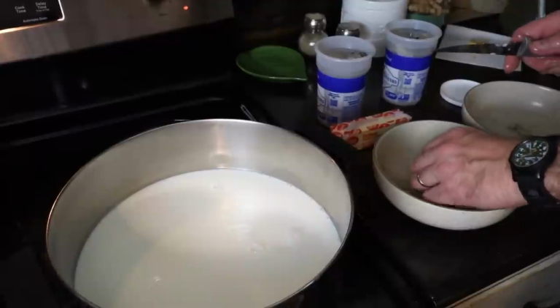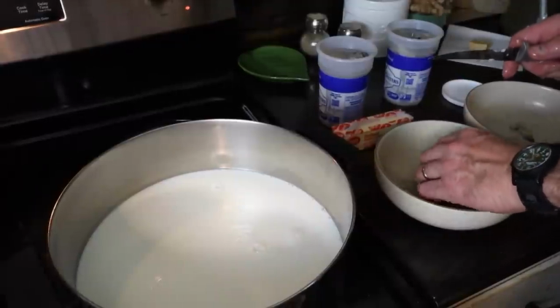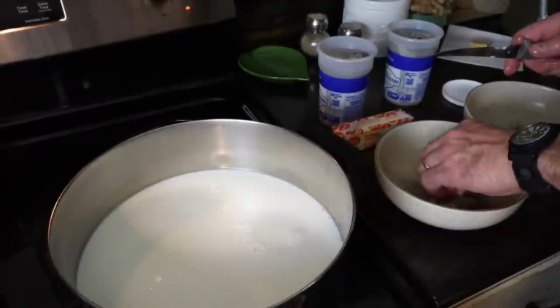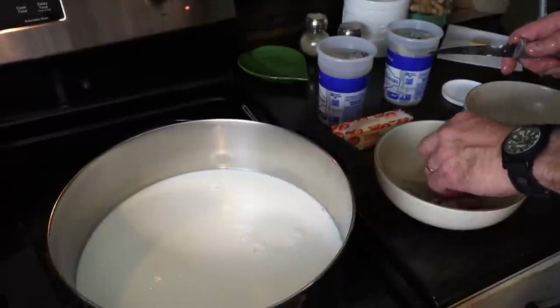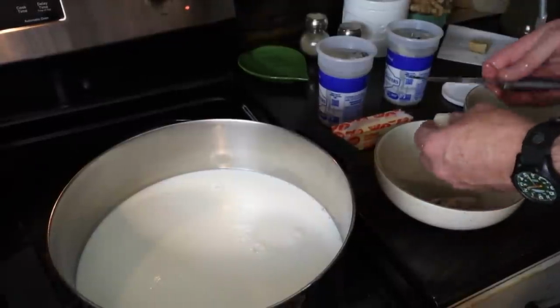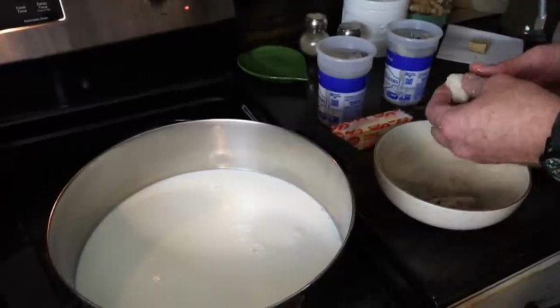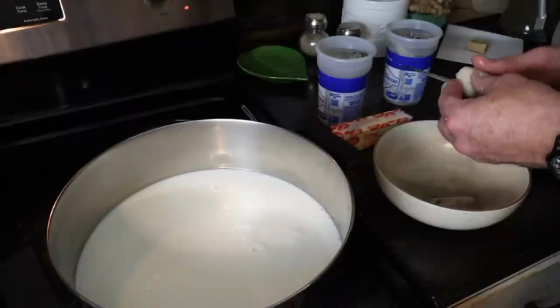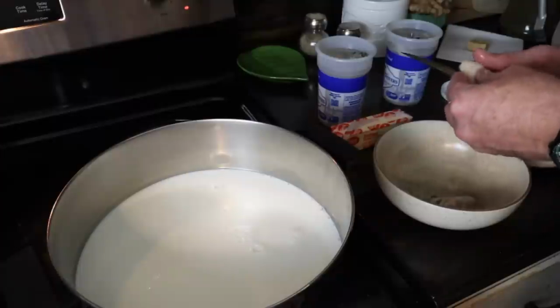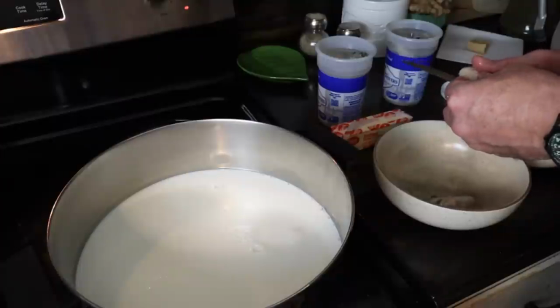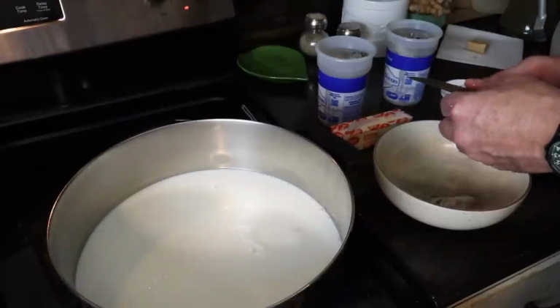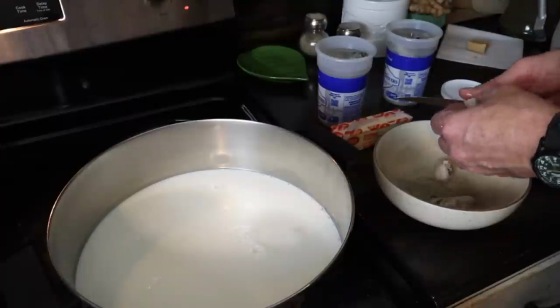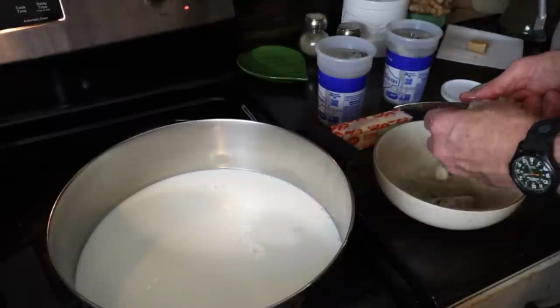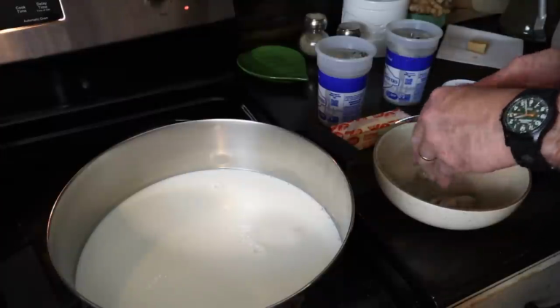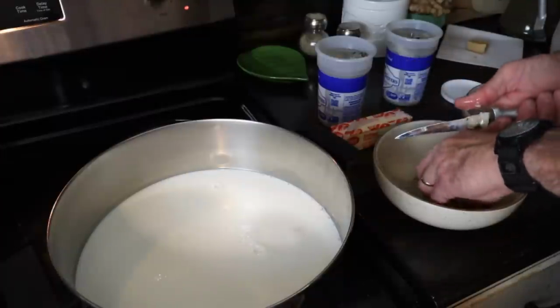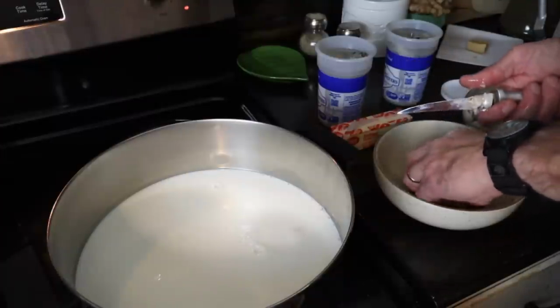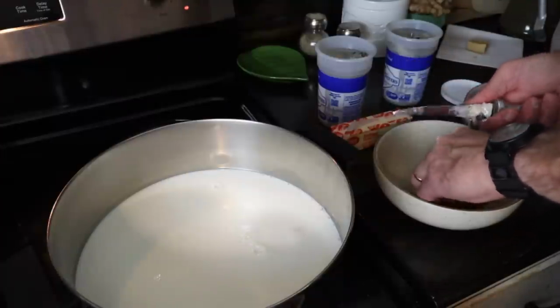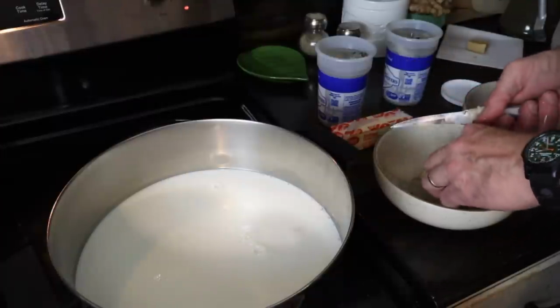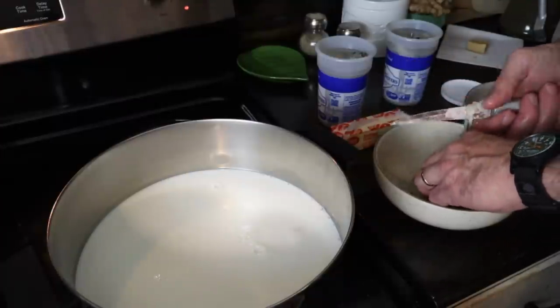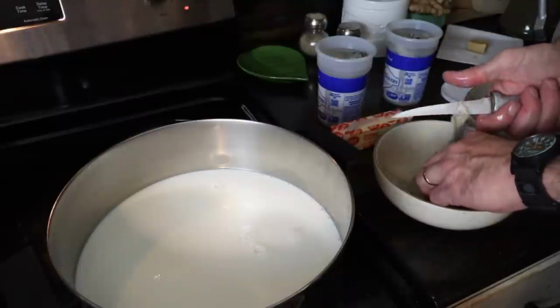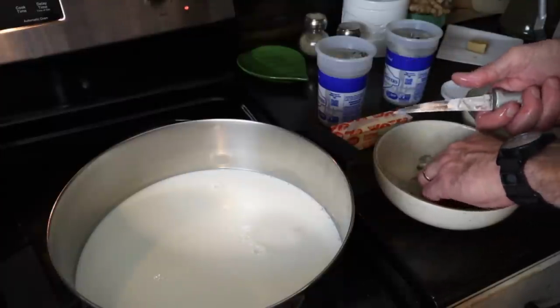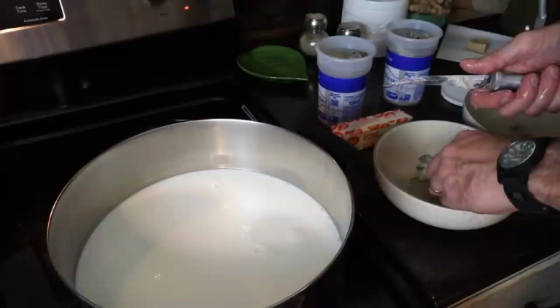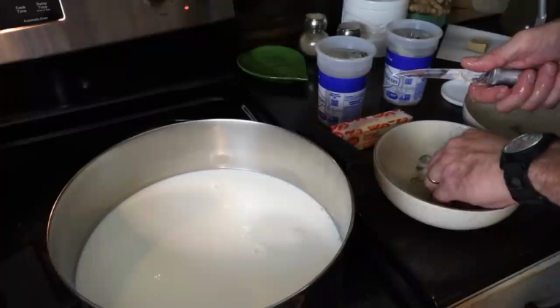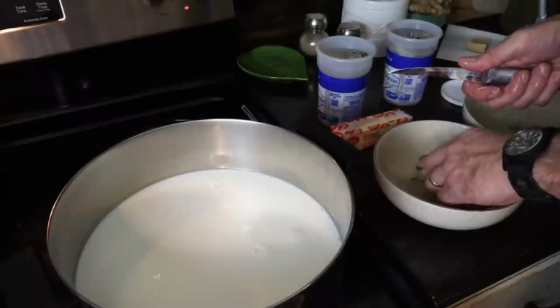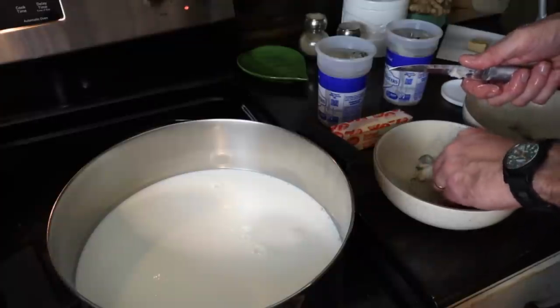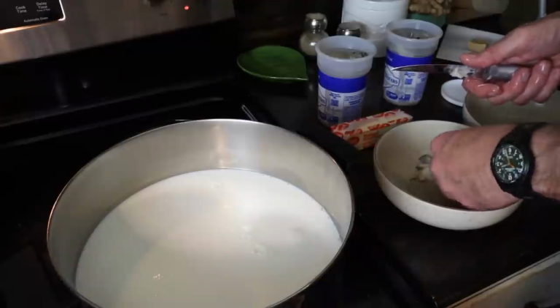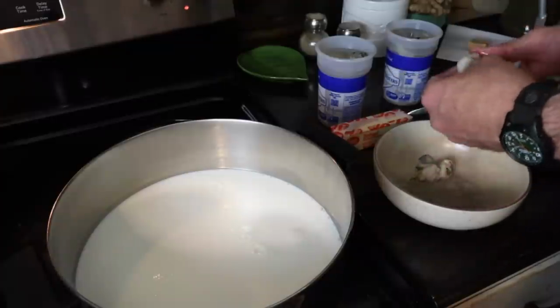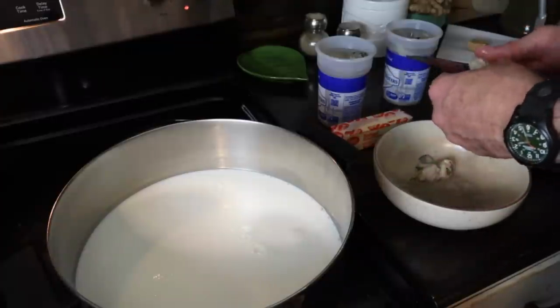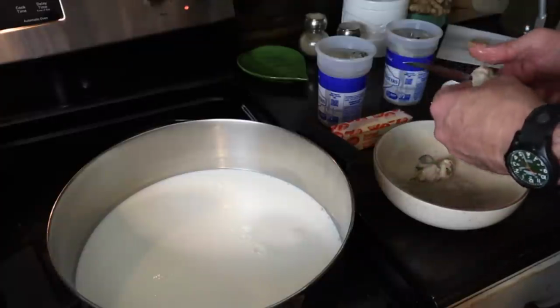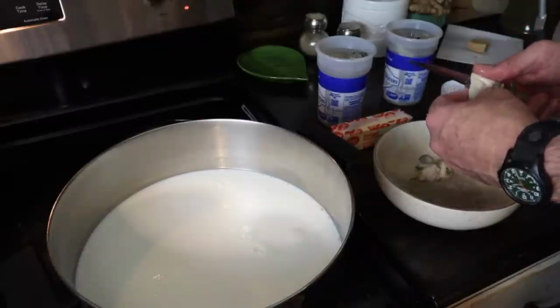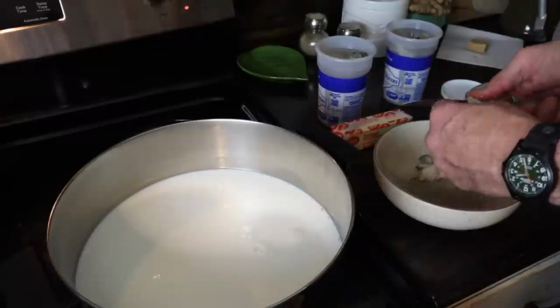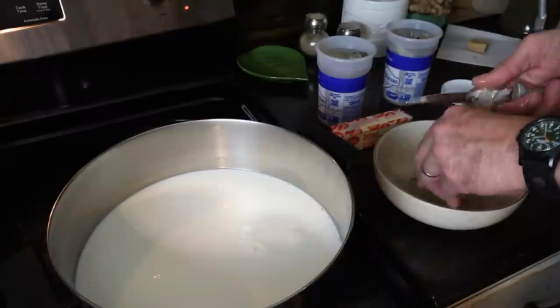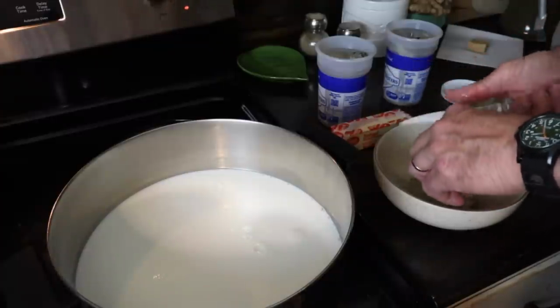And then once you do that, you just kind of cut them up into pieces. I just cut them in two — just make them go further, because usually you've got way more liquid than you do oysters. Because they're so expensive. Yeah, they are expensive.